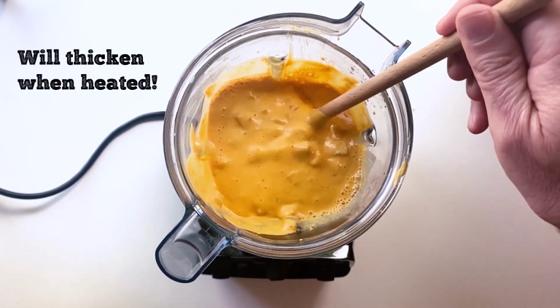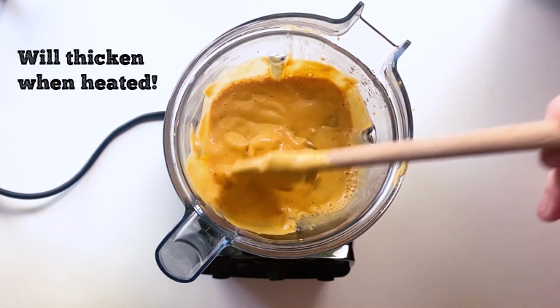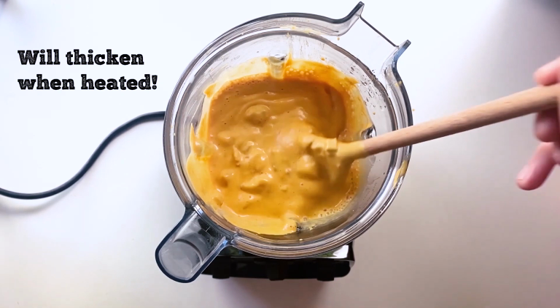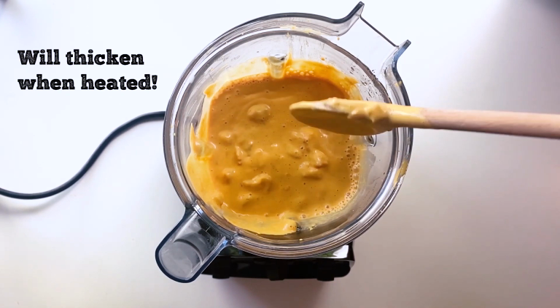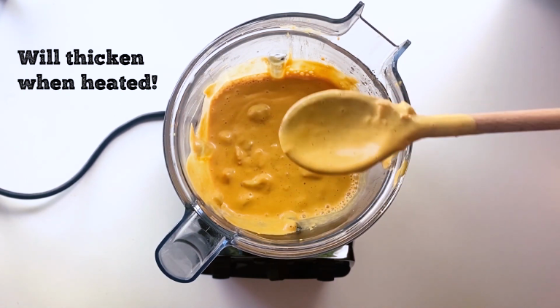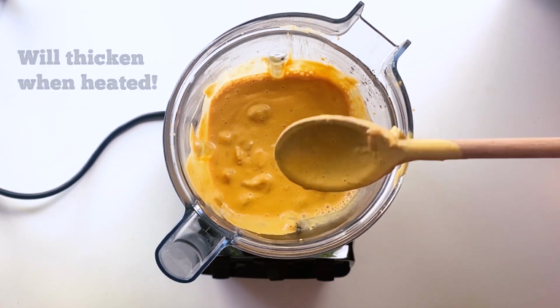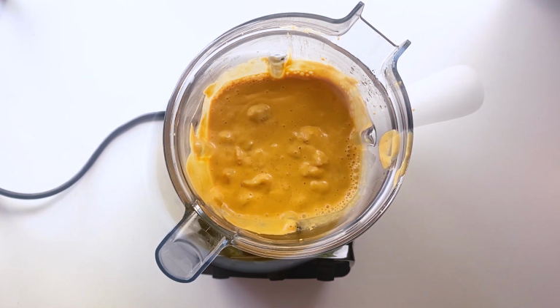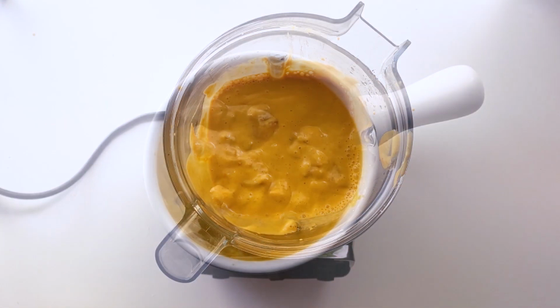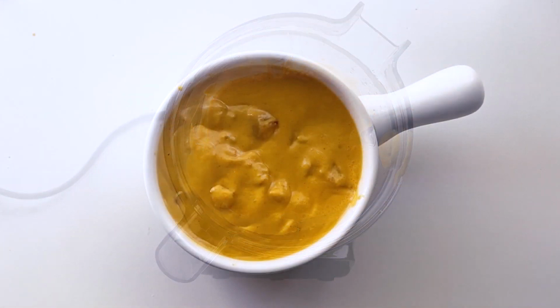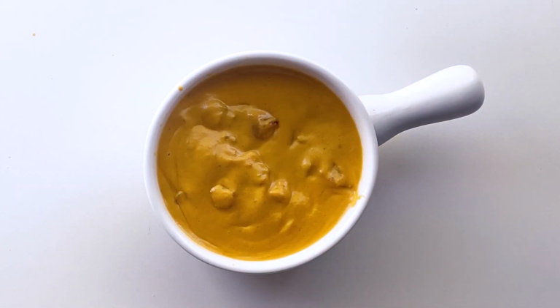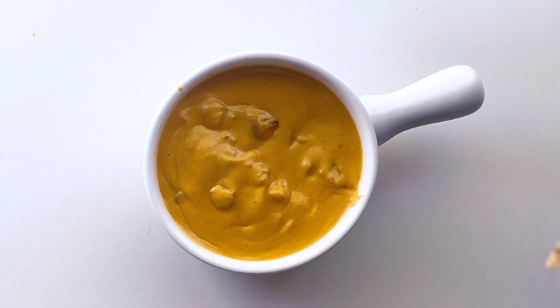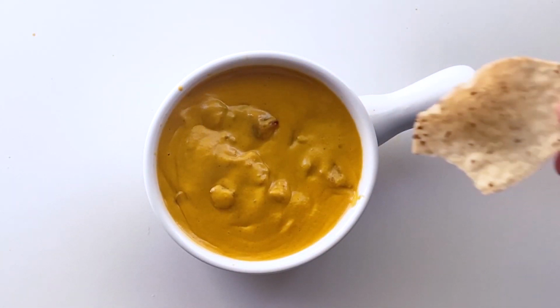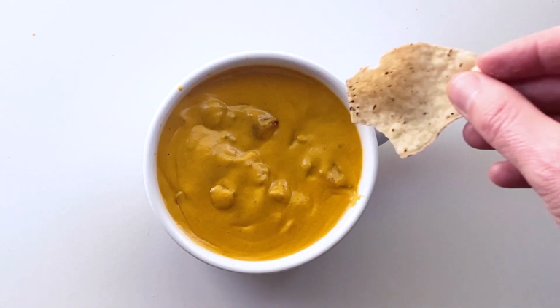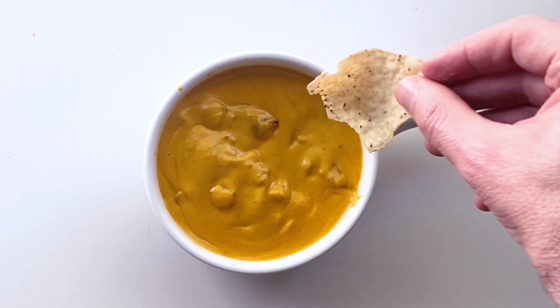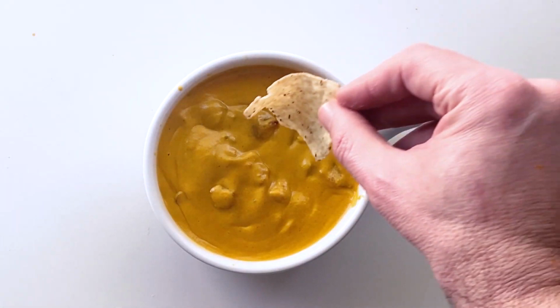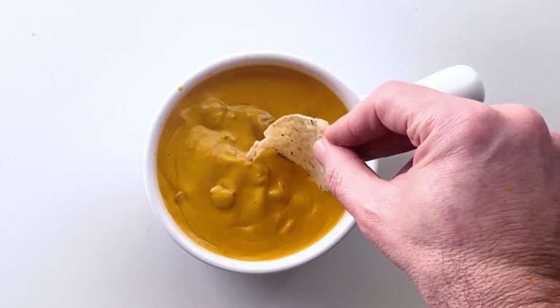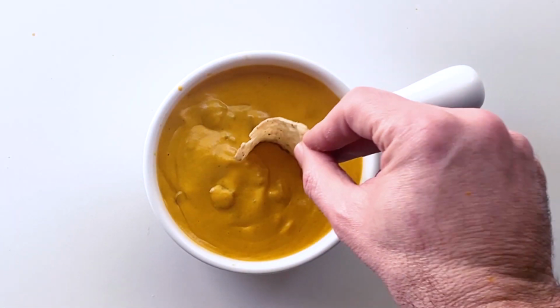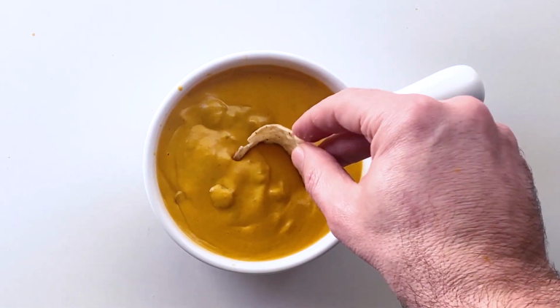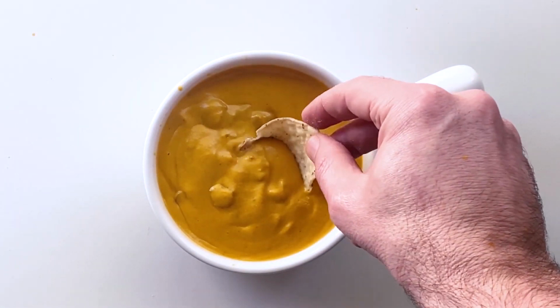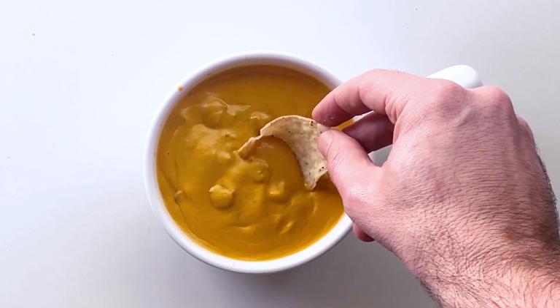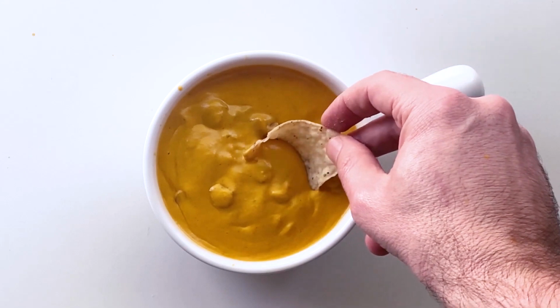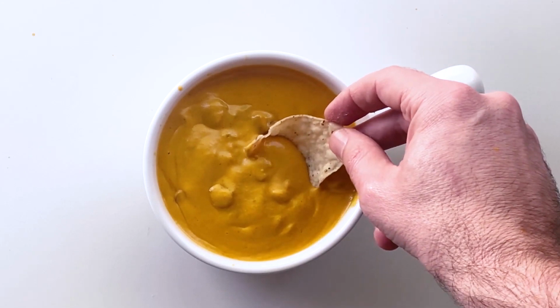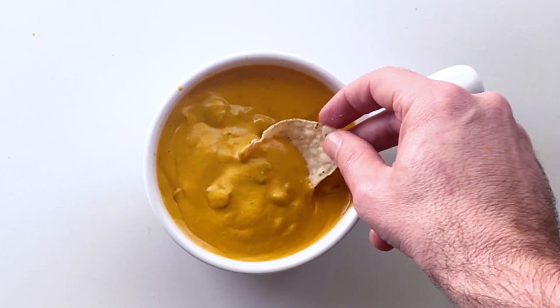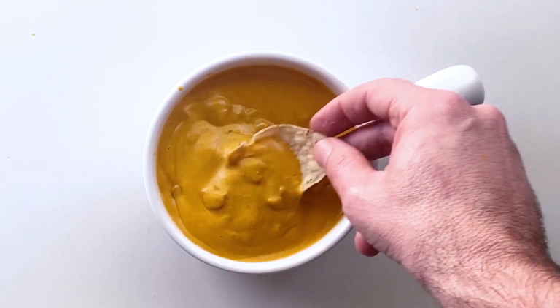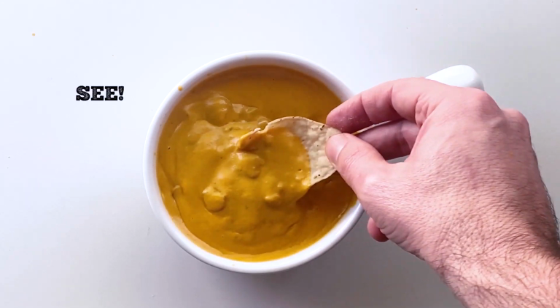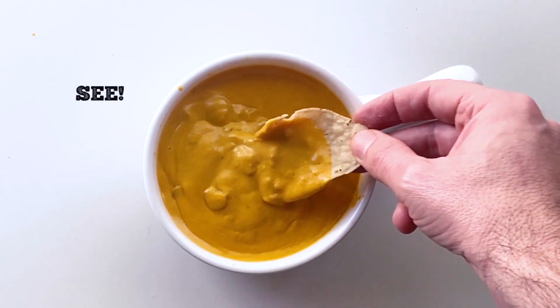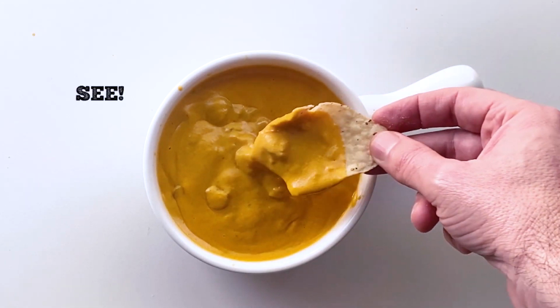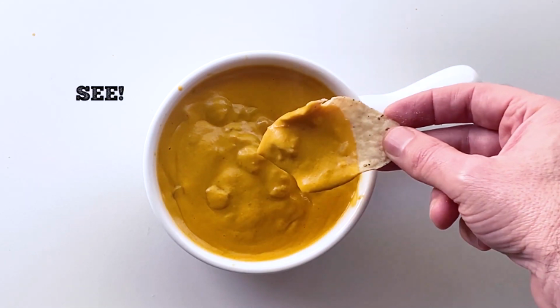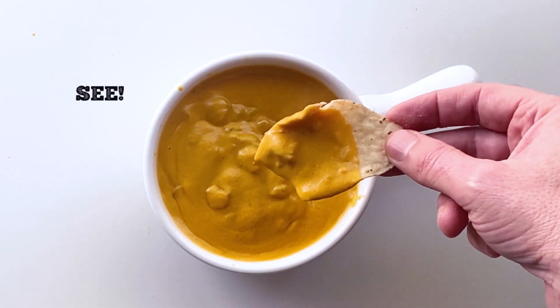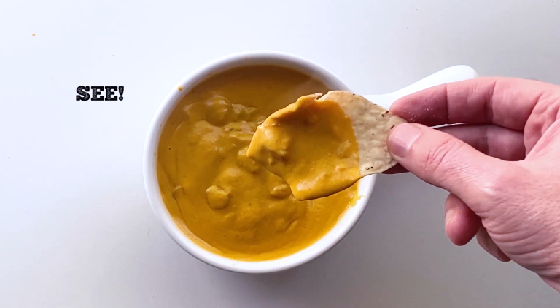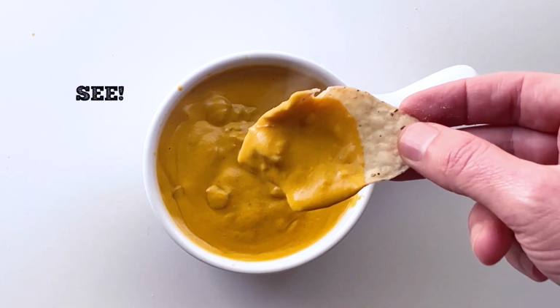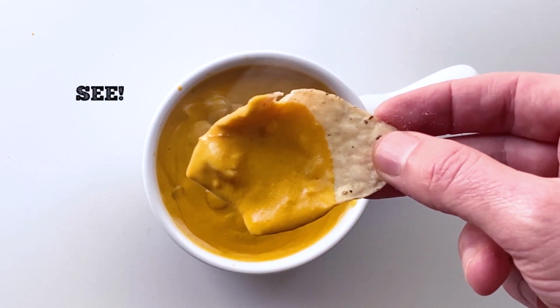The good news is it will thicken when you heat it up. Something about the starches in the cashews causes it to thicken. Here it is after I put it on the stovetop and heated it up — as you can see, it's nice and thick.